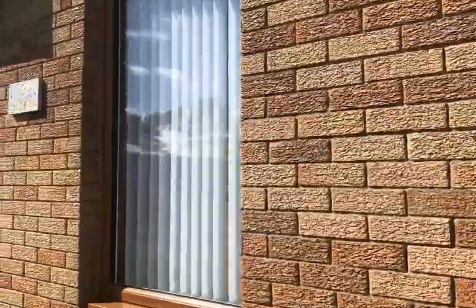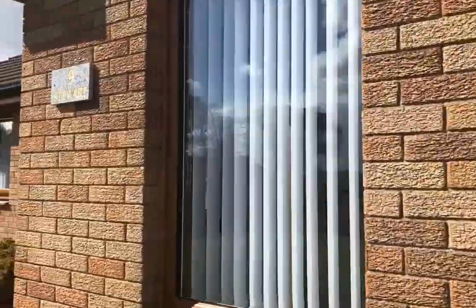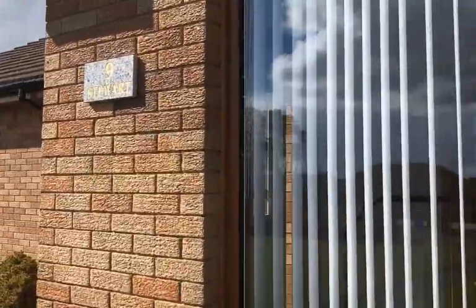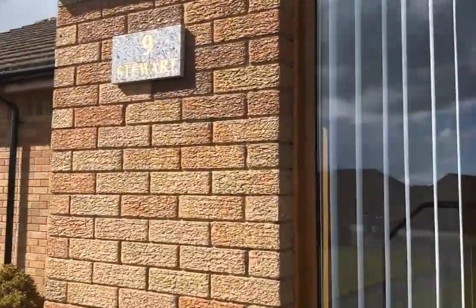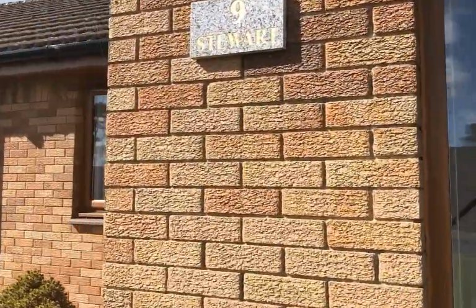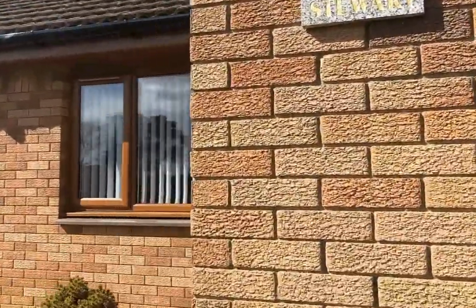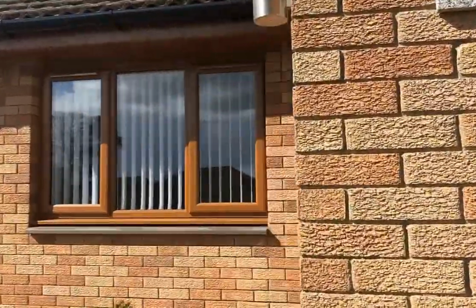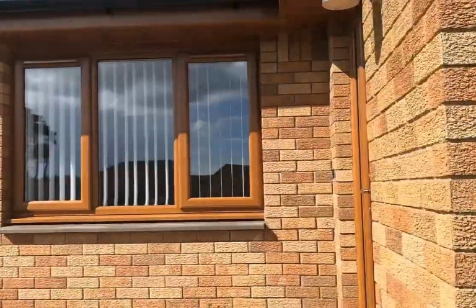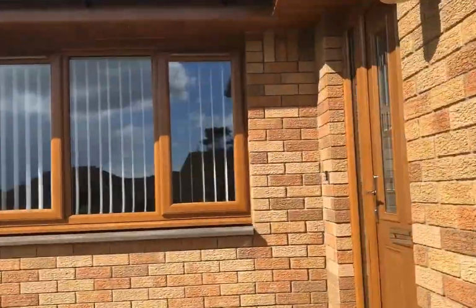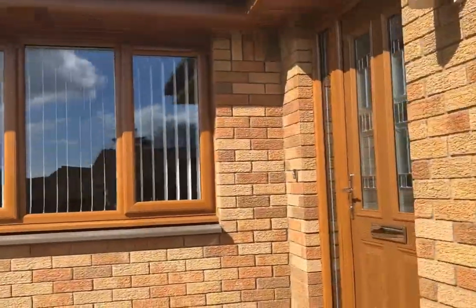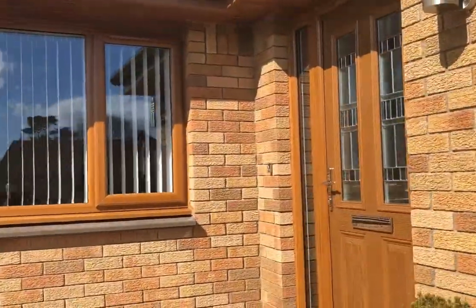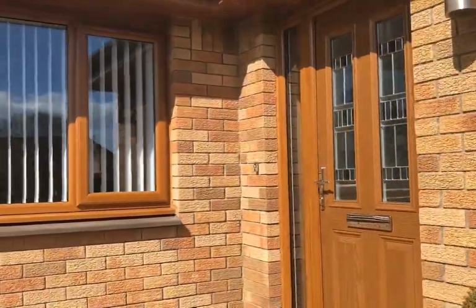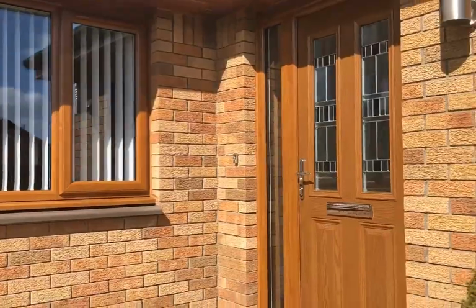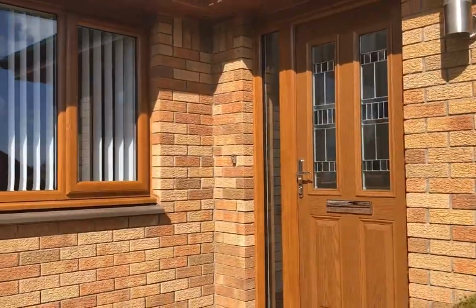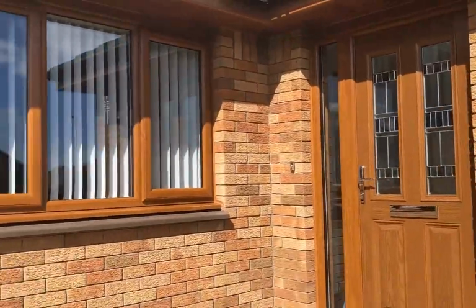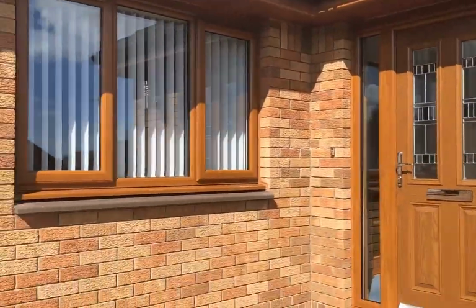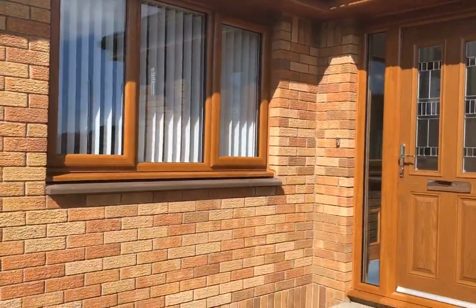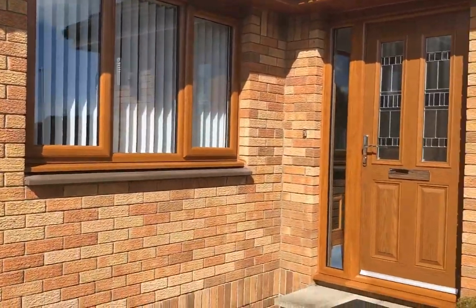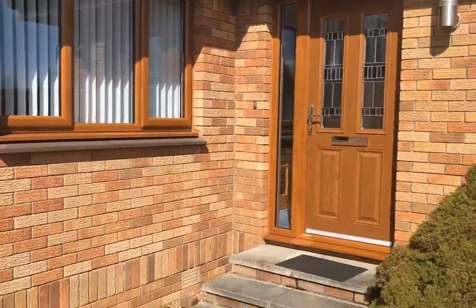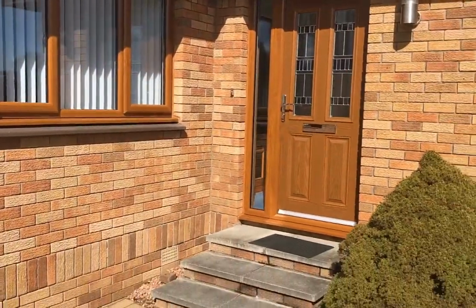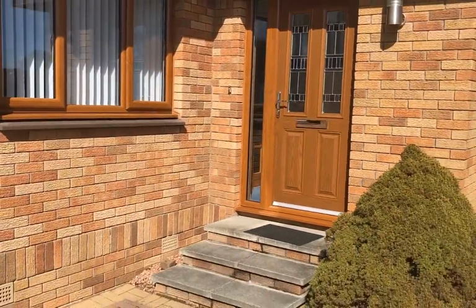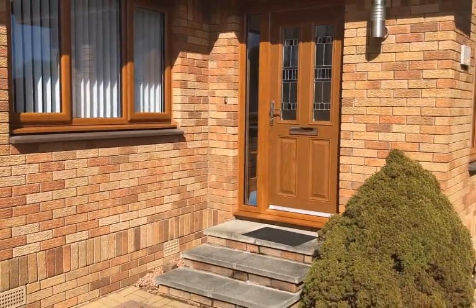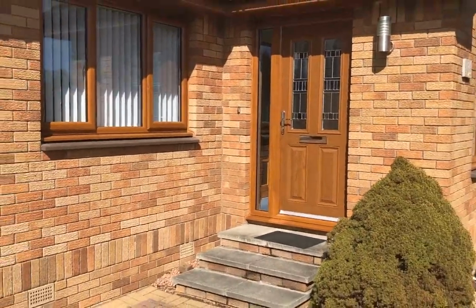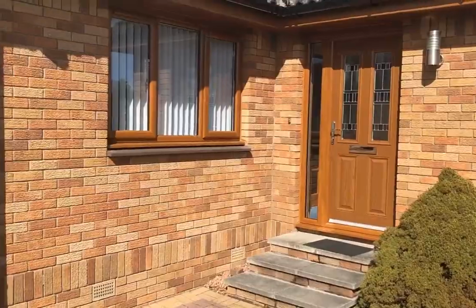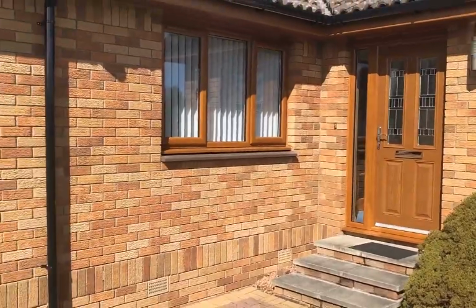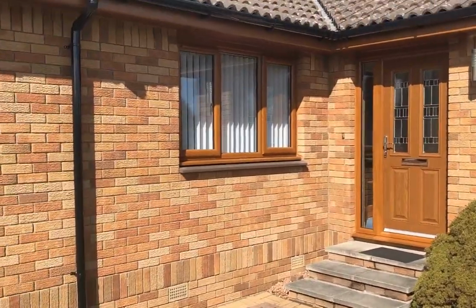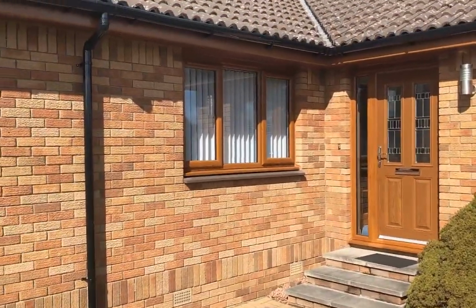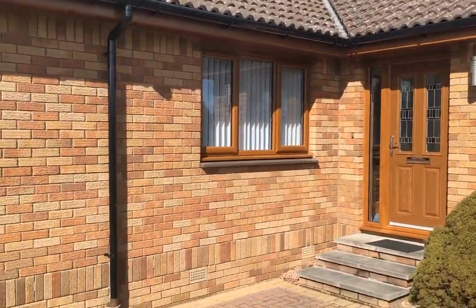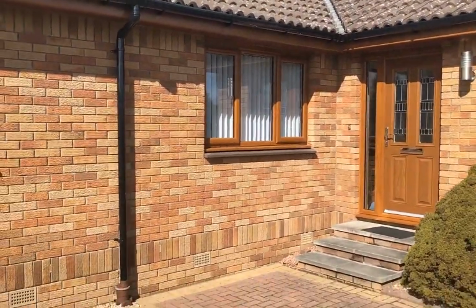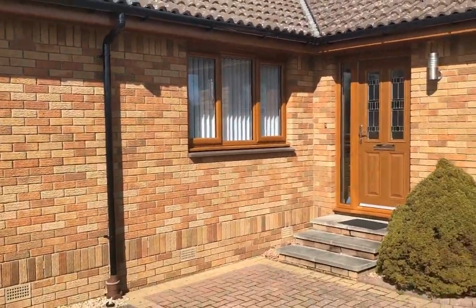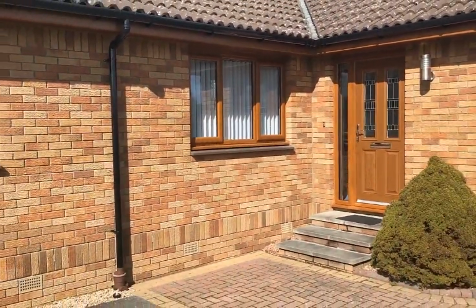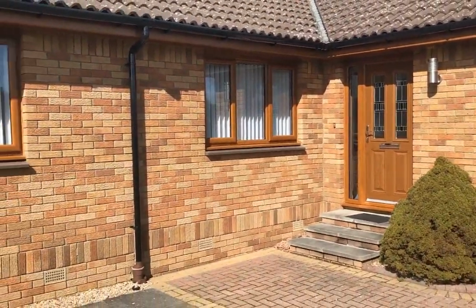Customers are obviously very keen on keeping the upkeep of this property, as it's absolutely immaculate. Thank you very much for choosing a Window Store and trusting a Window Store with your house.